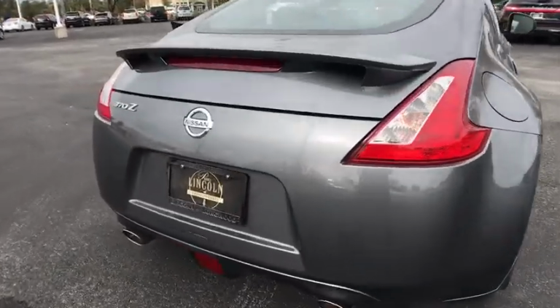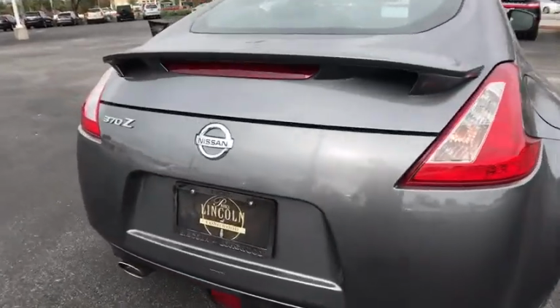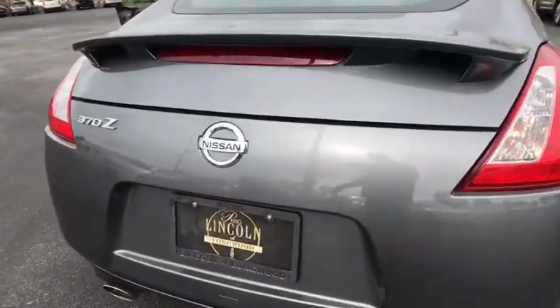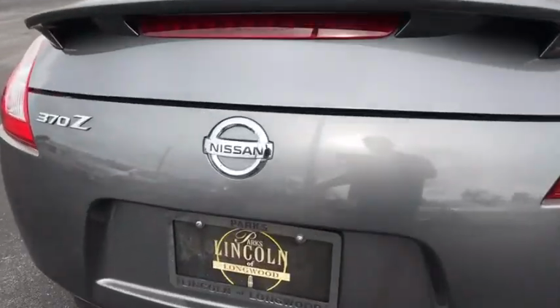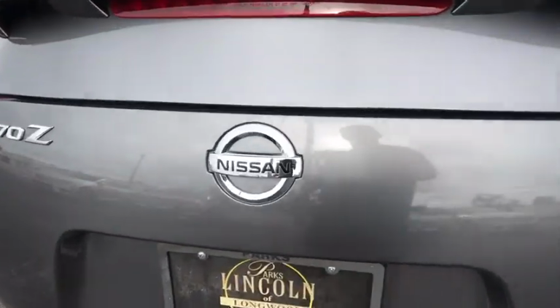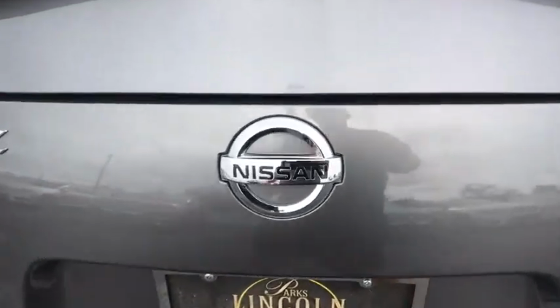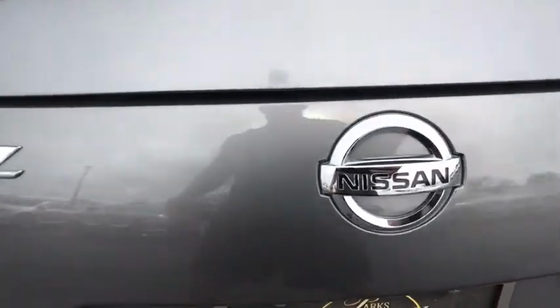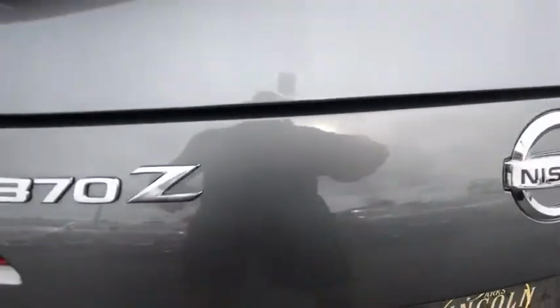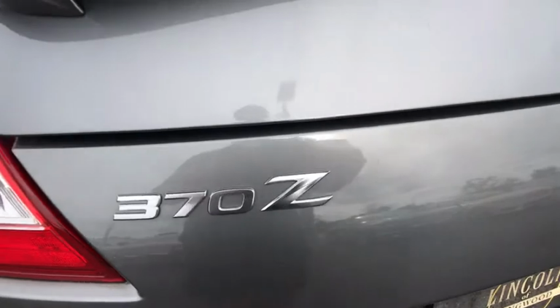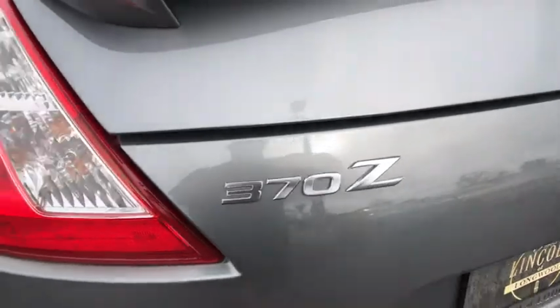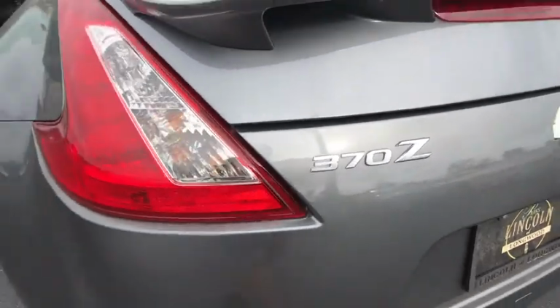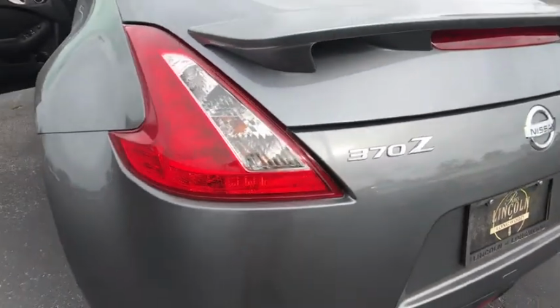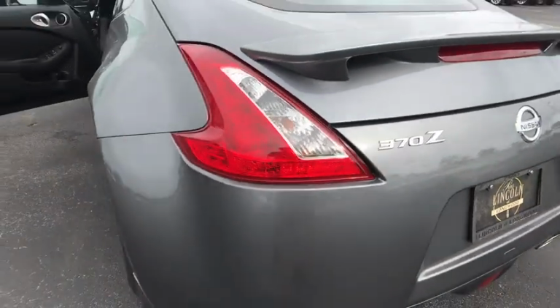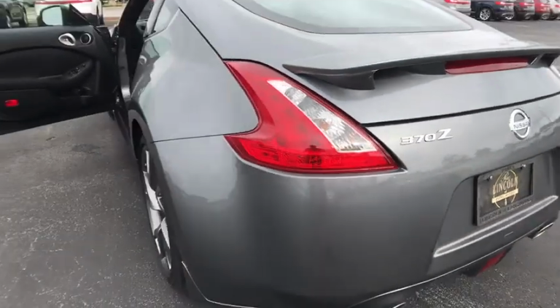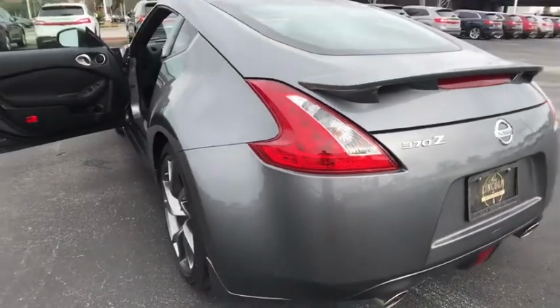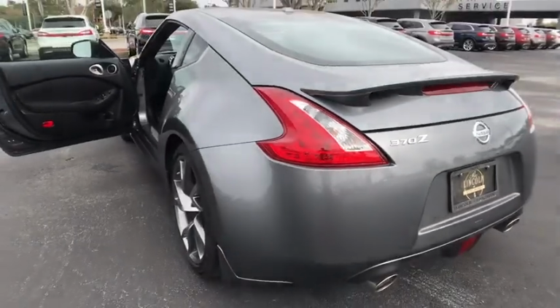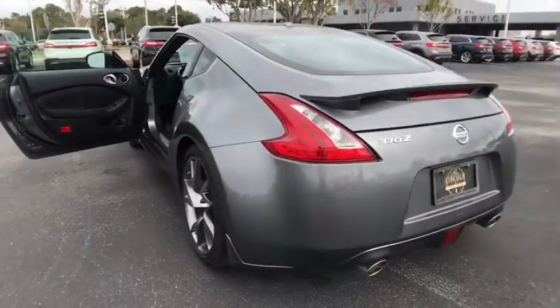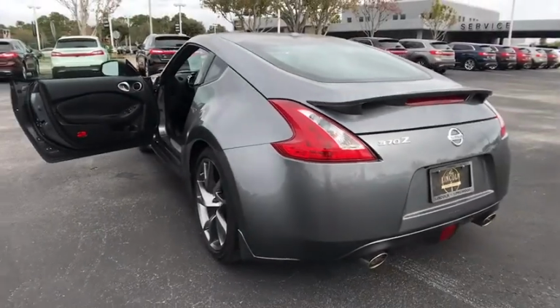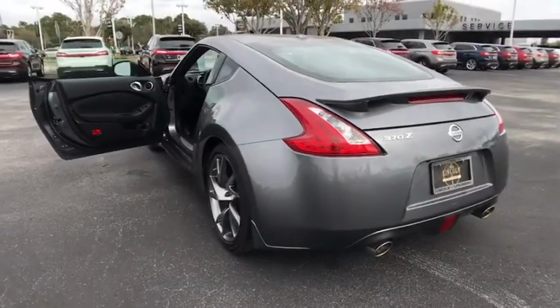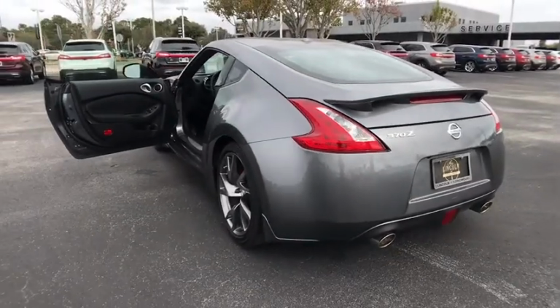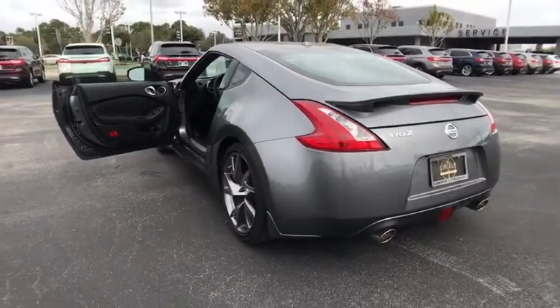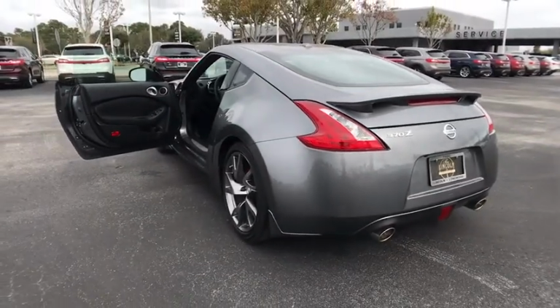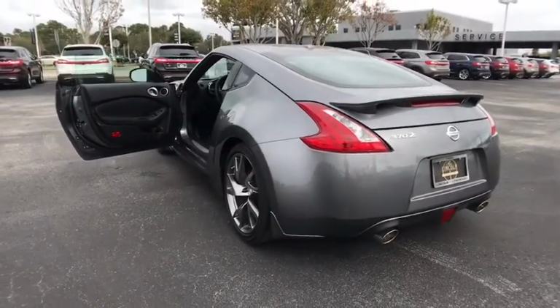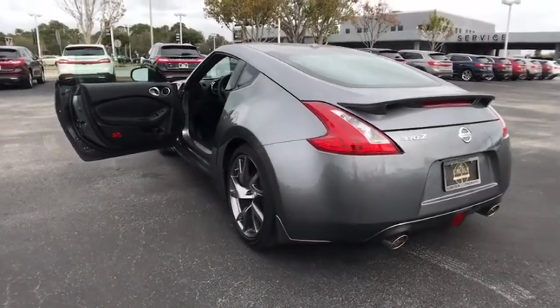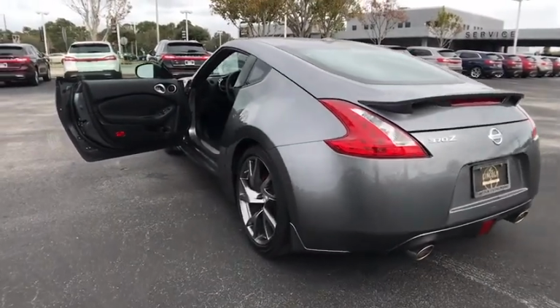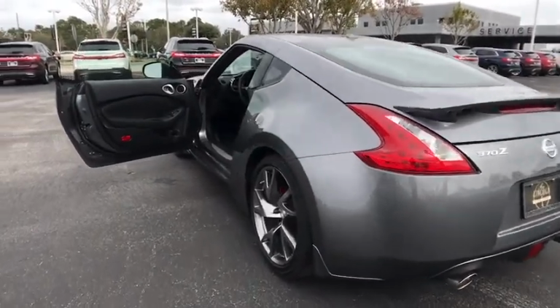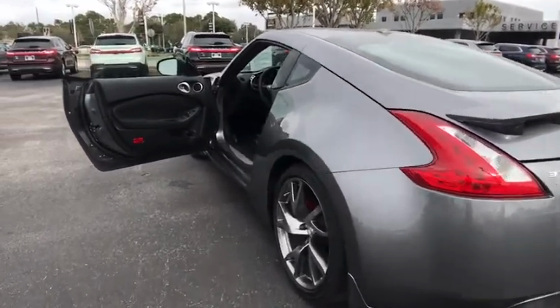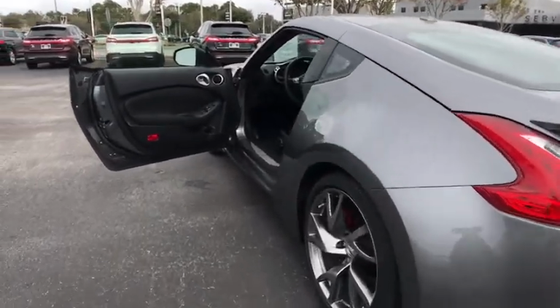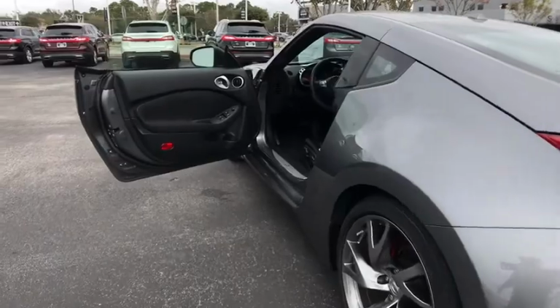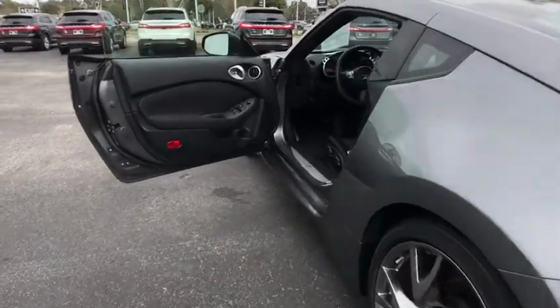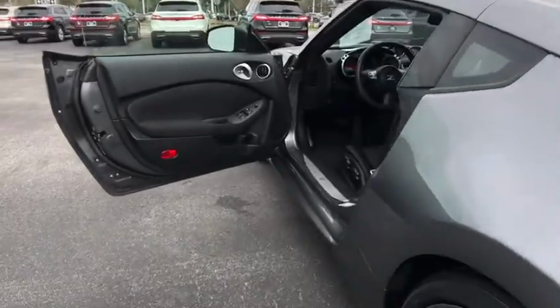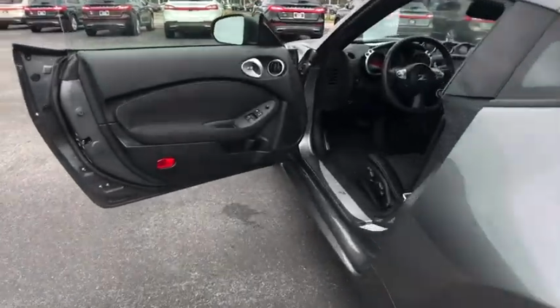Leather wrapped steering wheel, adjustable steering wheel, power steering, keyless start, cruise control, four-wheel disc brakes, aluminum wheels, AM FM stereo radio.